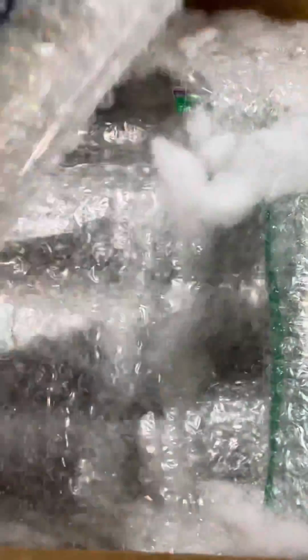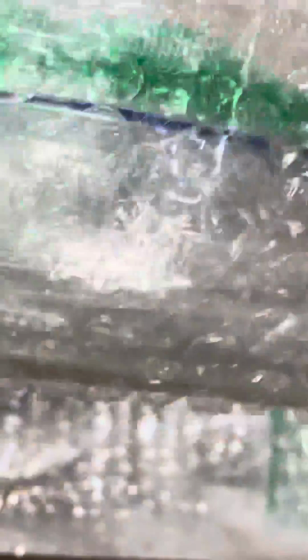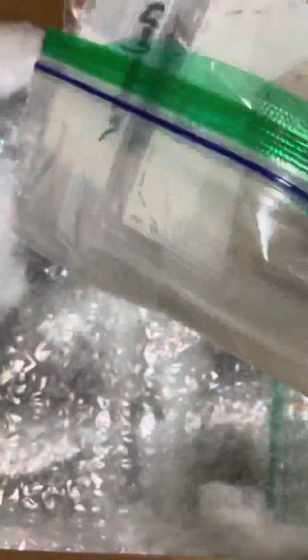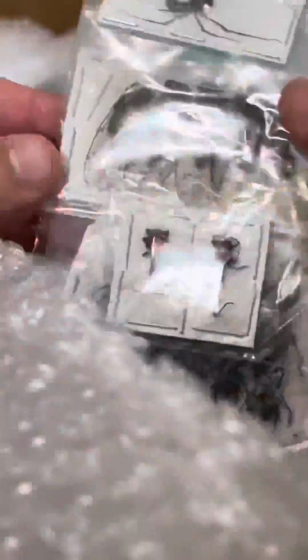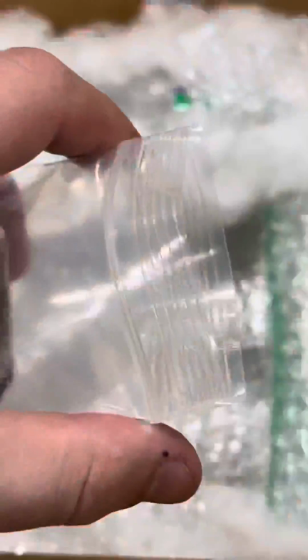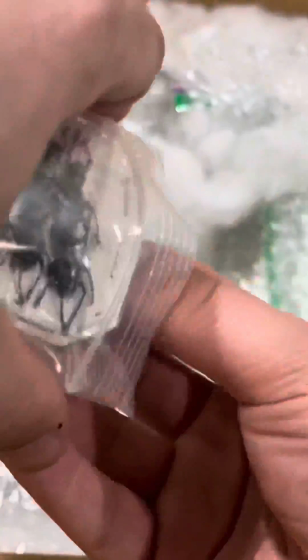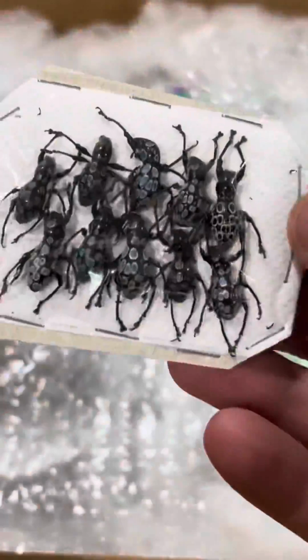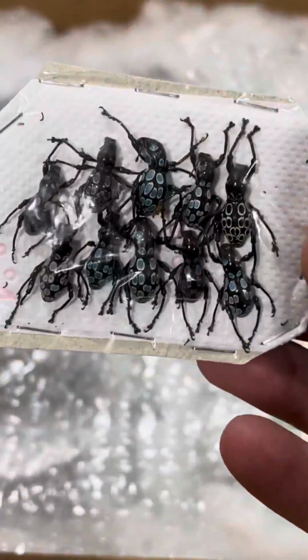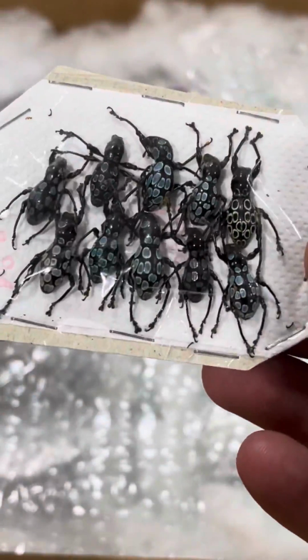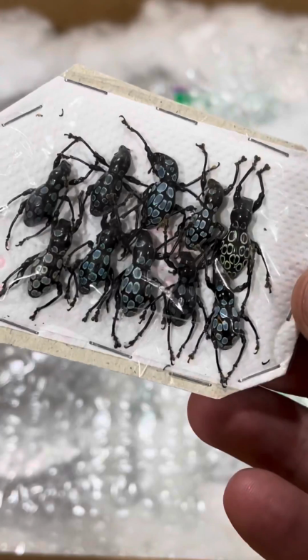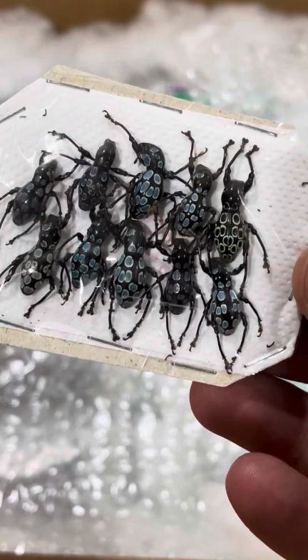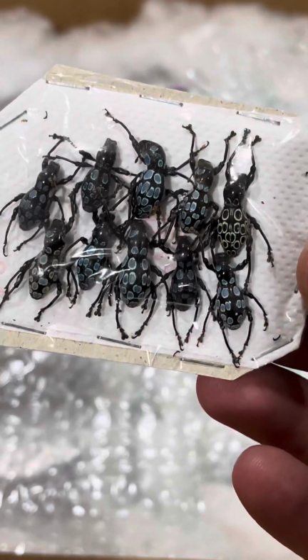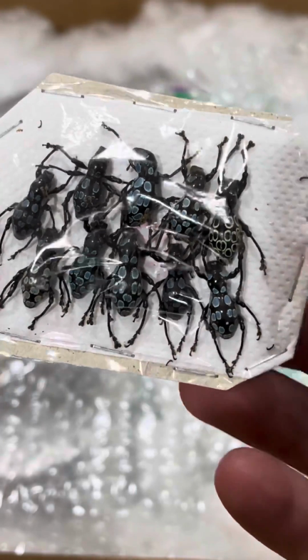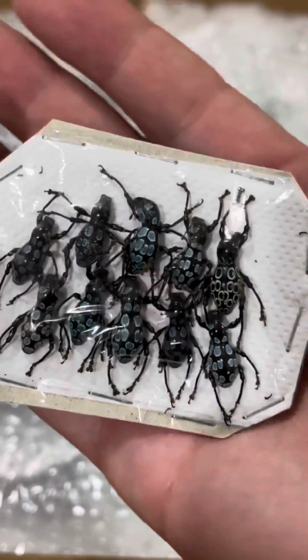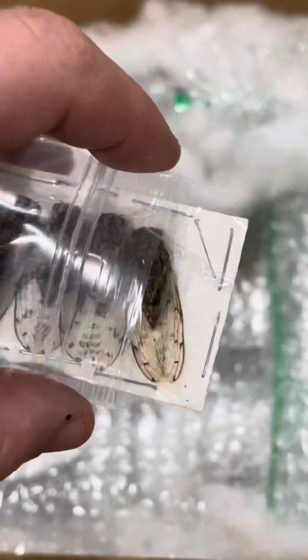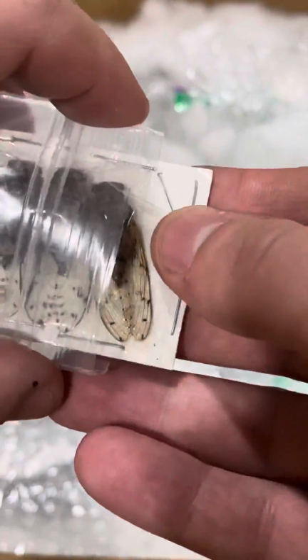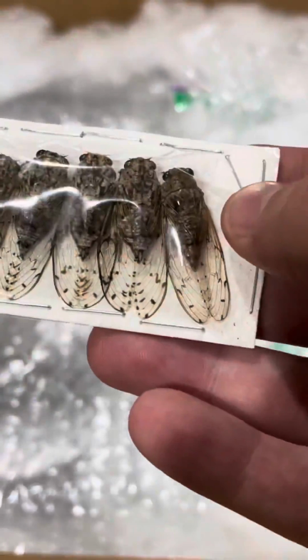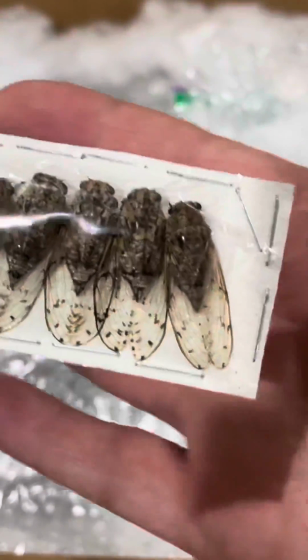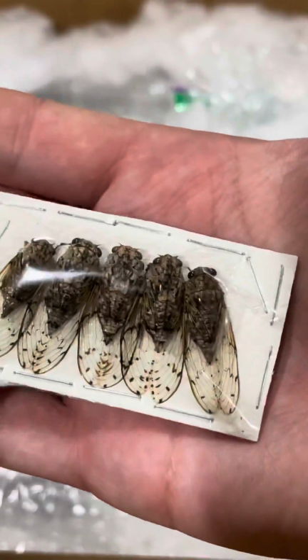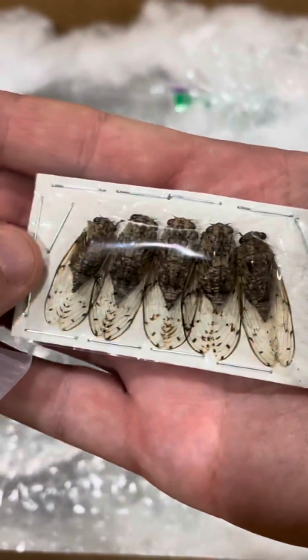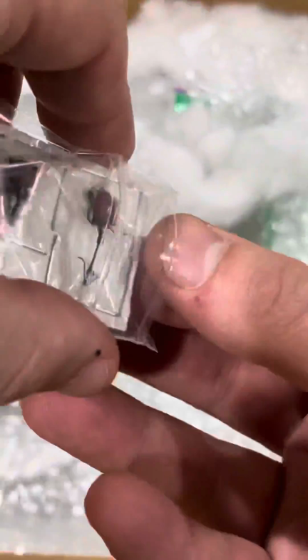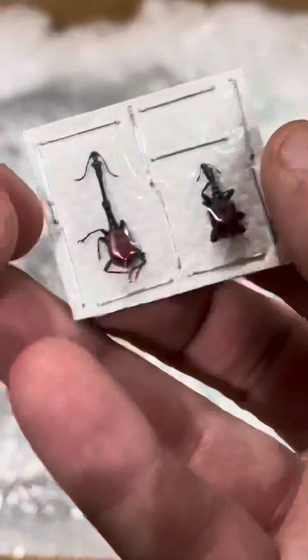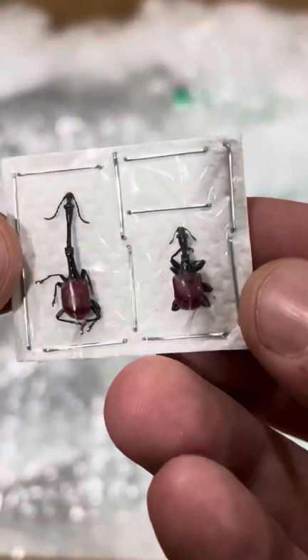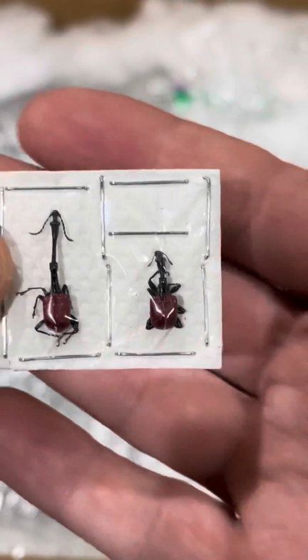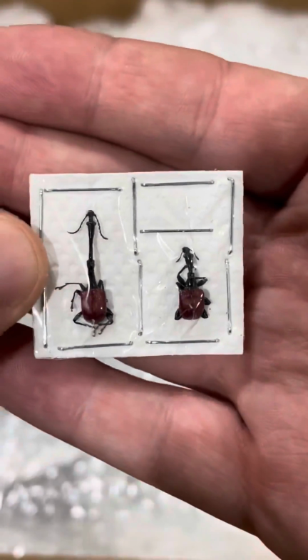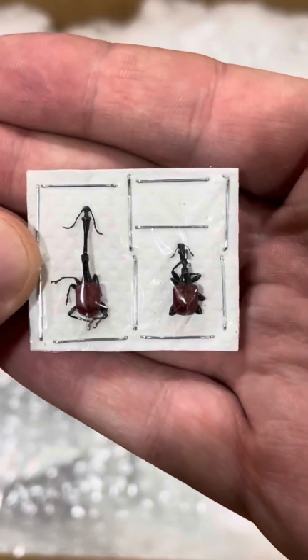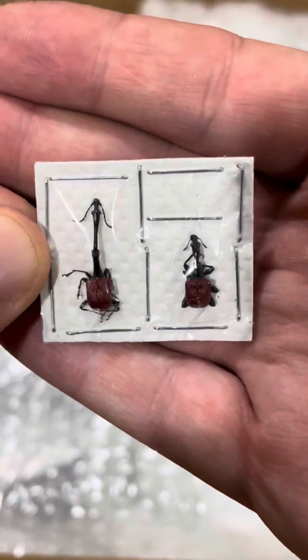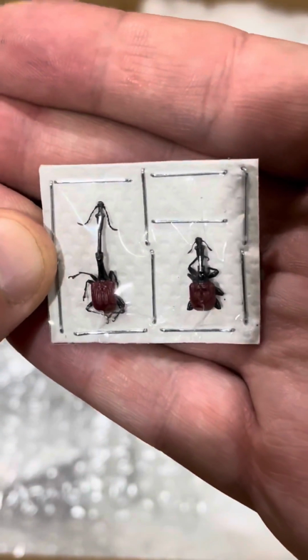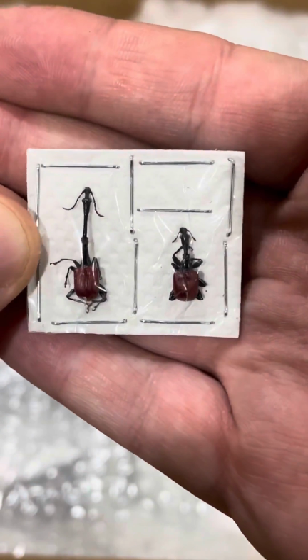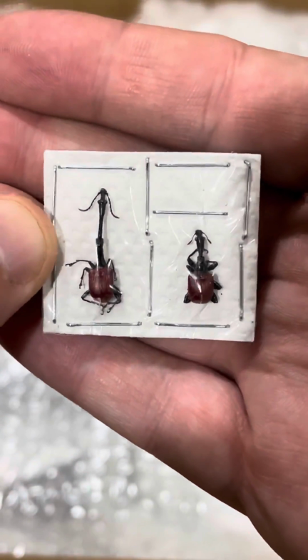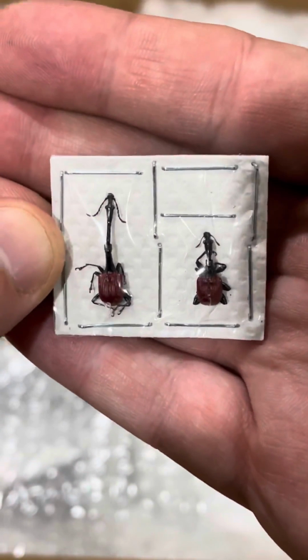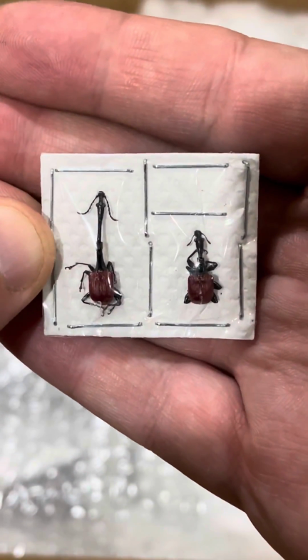Moving on to the next bag reveals some incredible patterns. These are Pachyrhynchus beetles from the Philippines. These mini cicadas are from French Guiana. These unusual beetles are simply known as giraffe weevils due to their unusual neck-like structures.